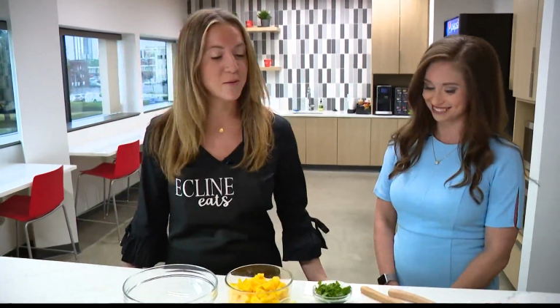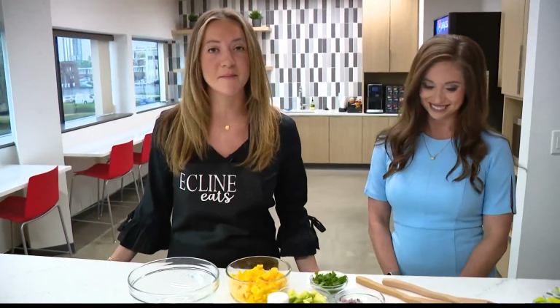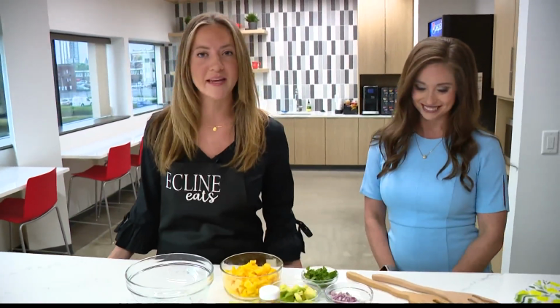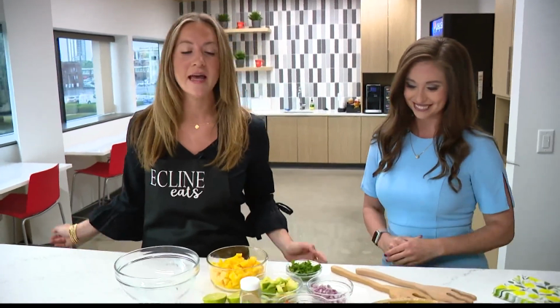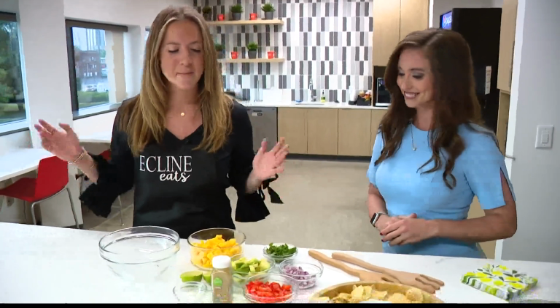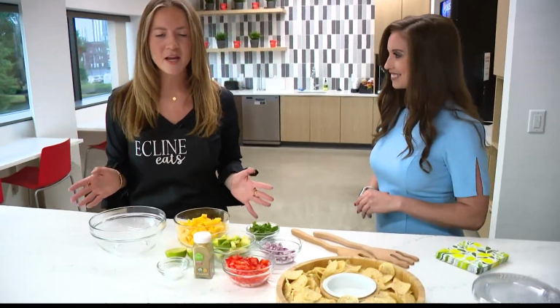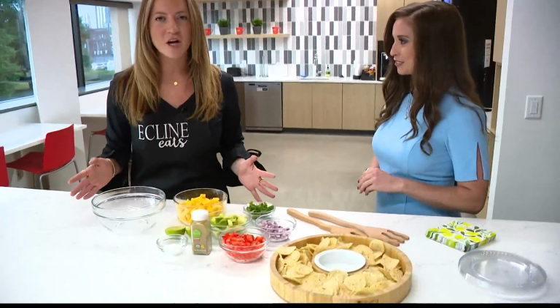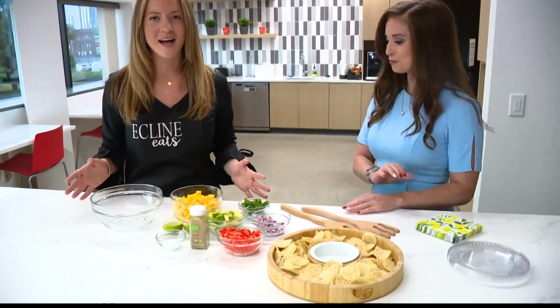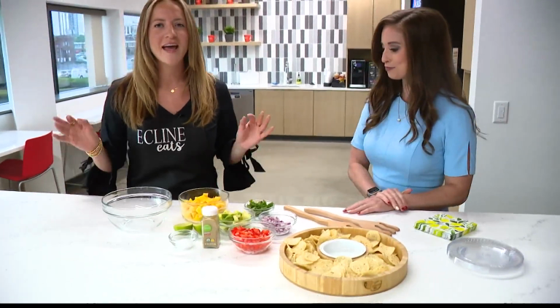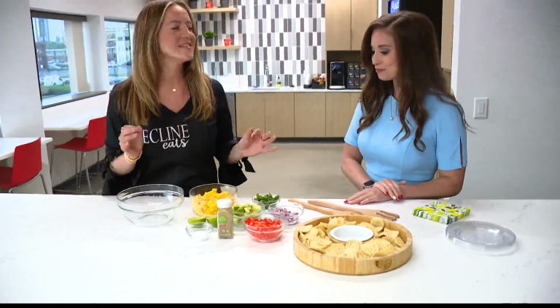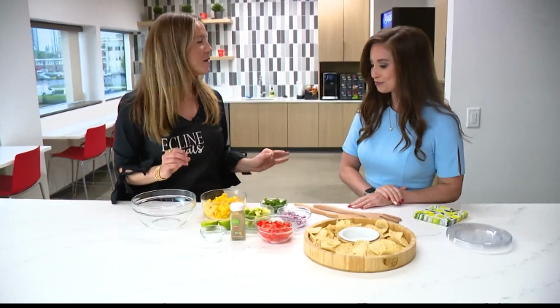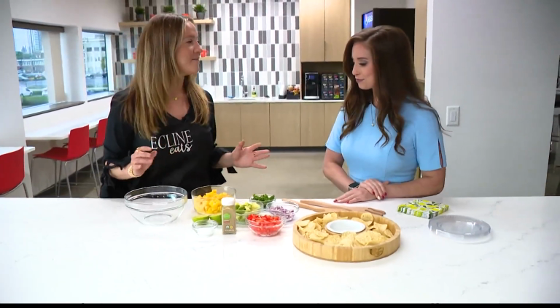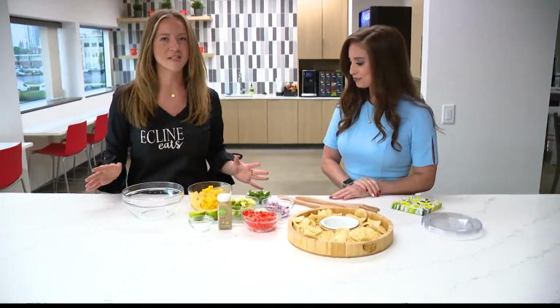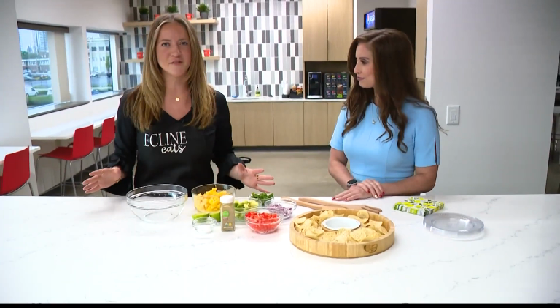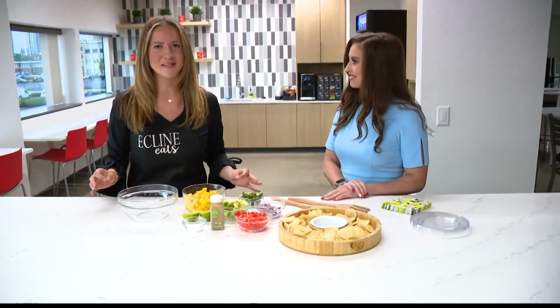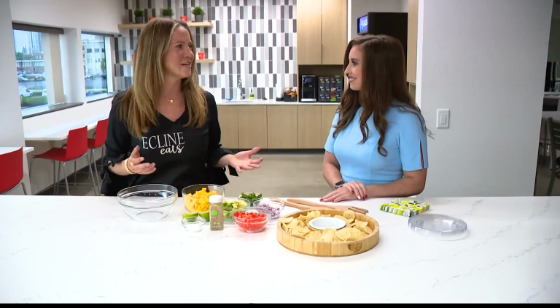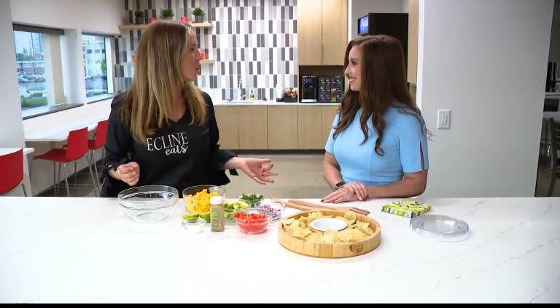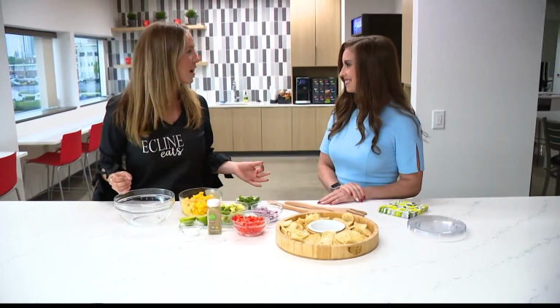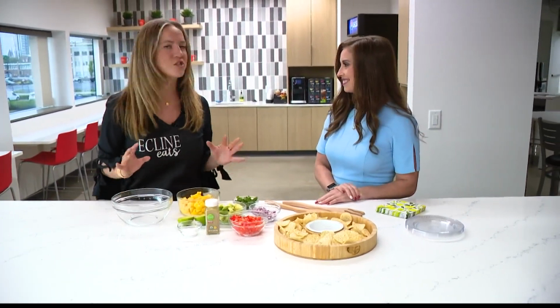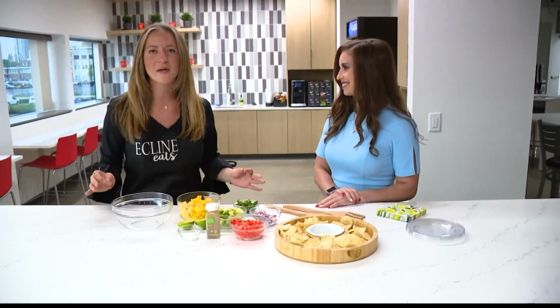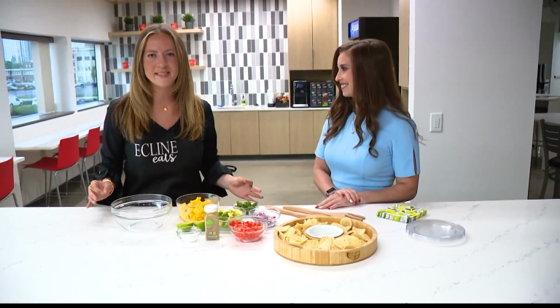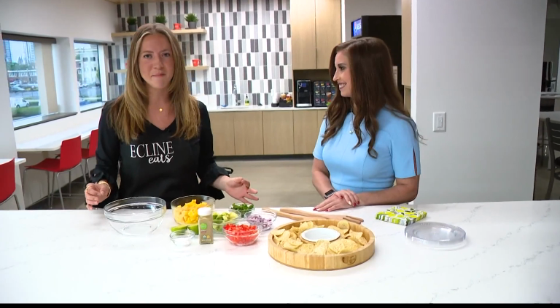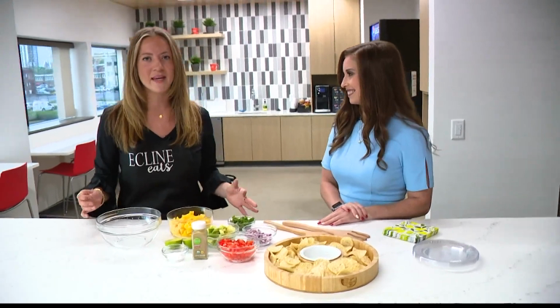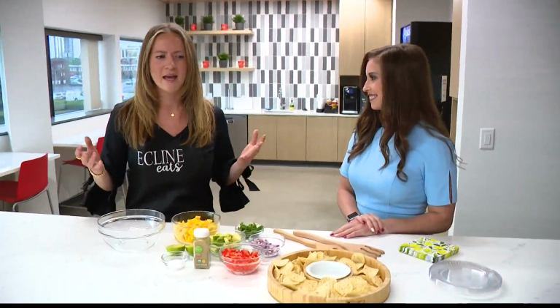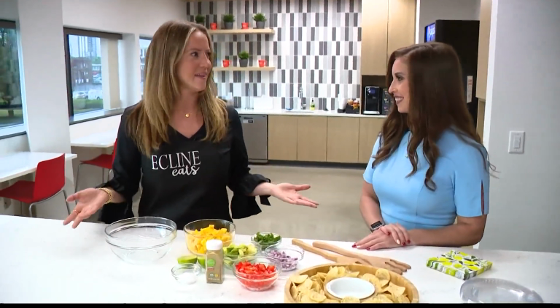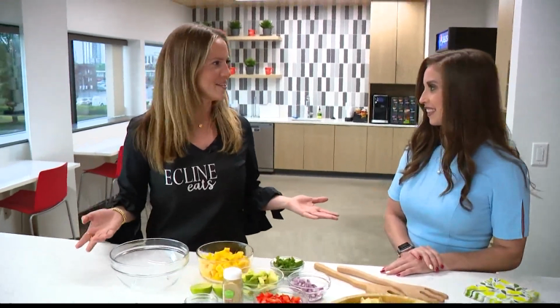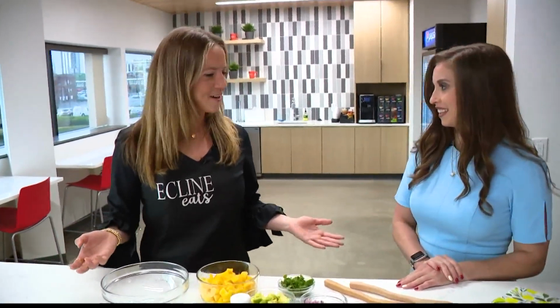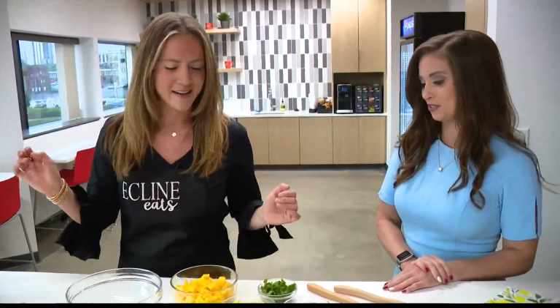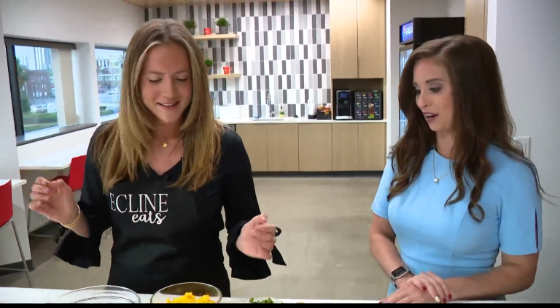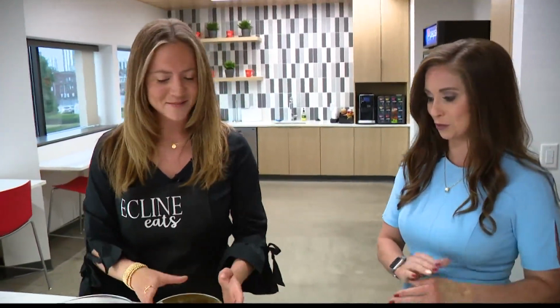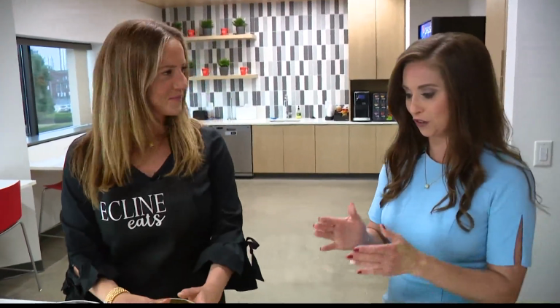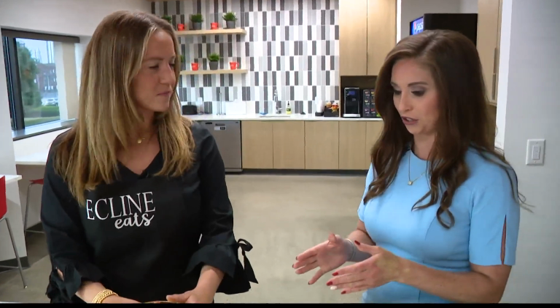Today we are going to be making some mango salsa. This is one of my favorite dishes for the summer — it's so fresh, so easy to make. Let's get started. So what's the first ingredient?